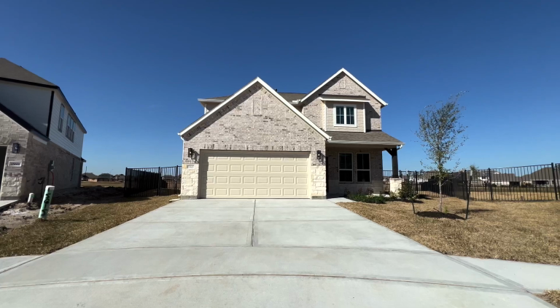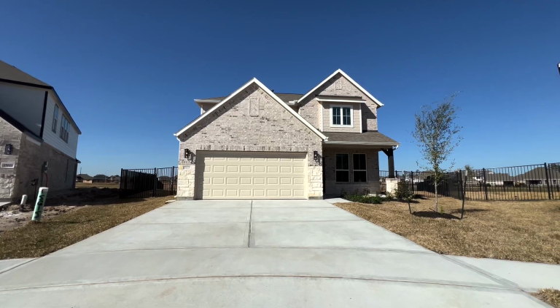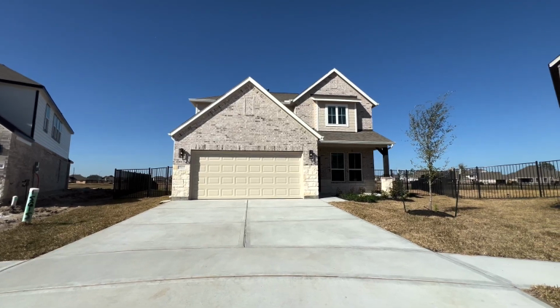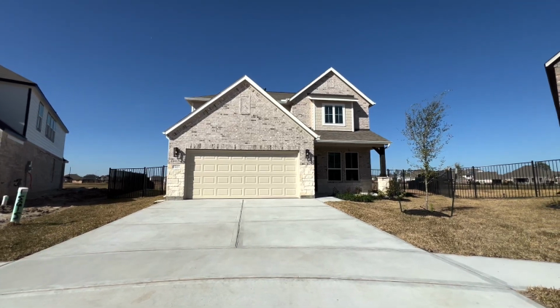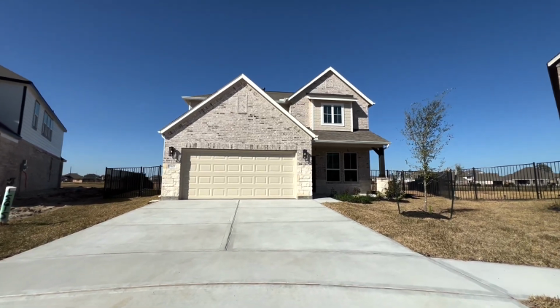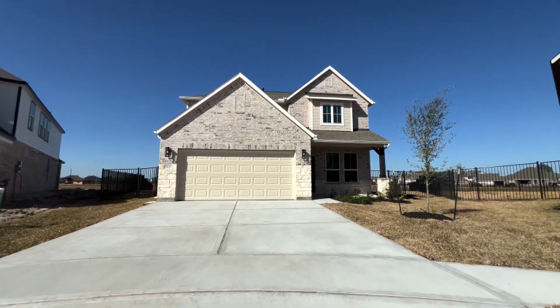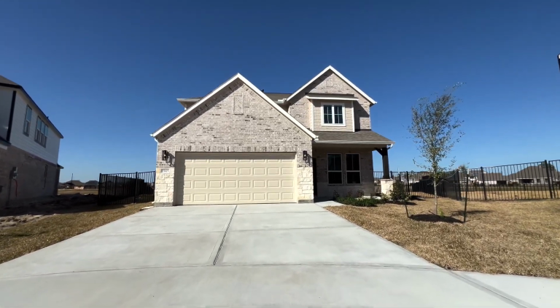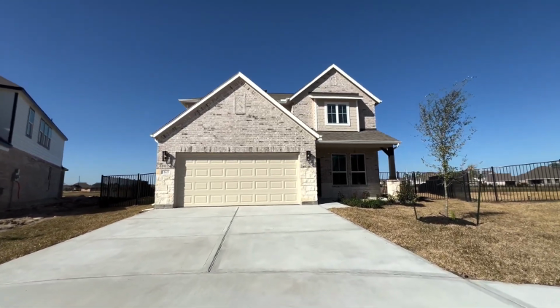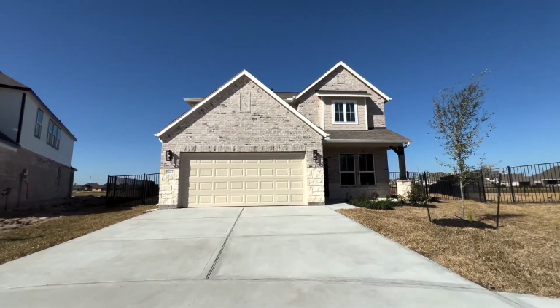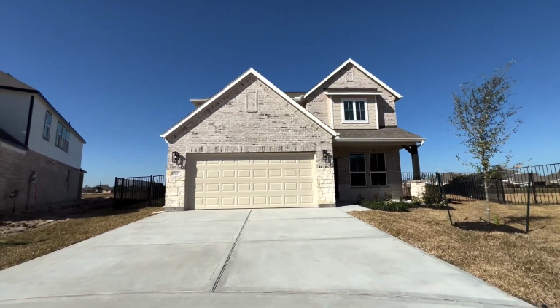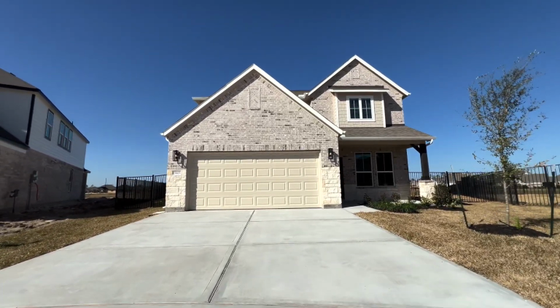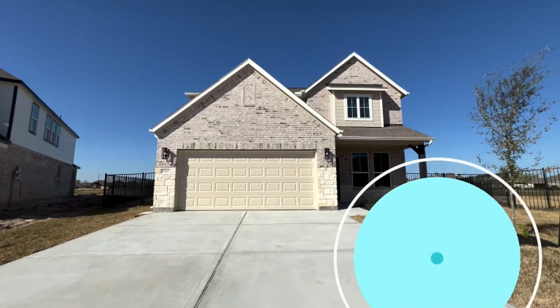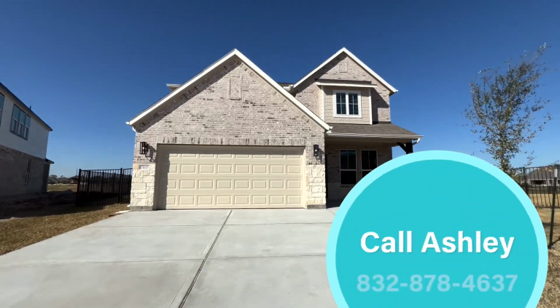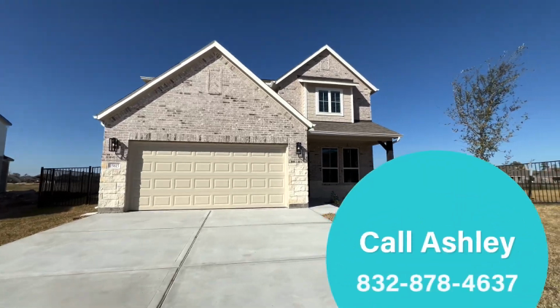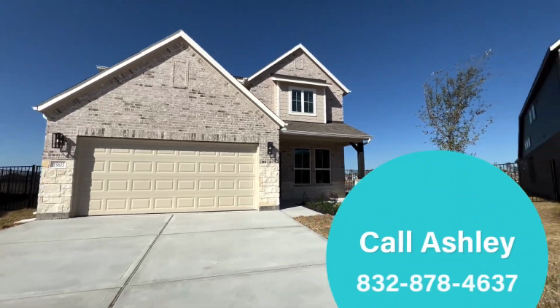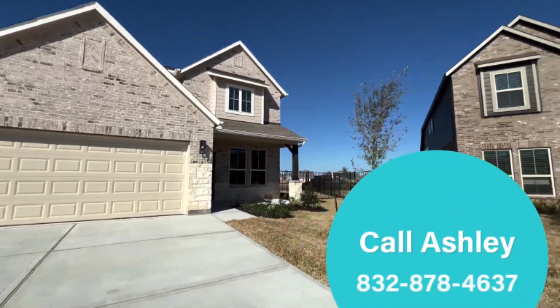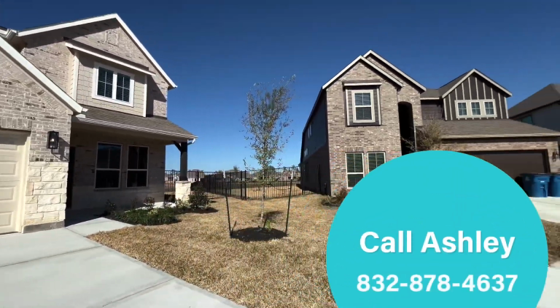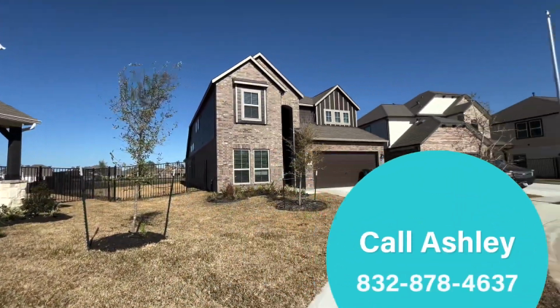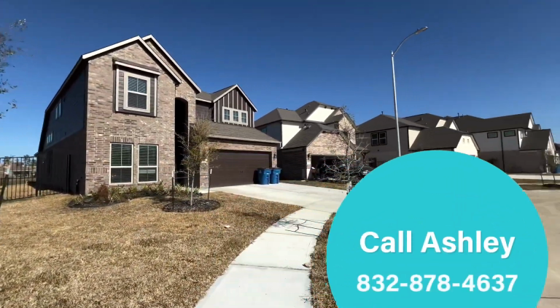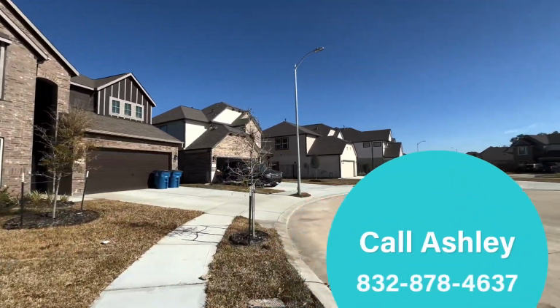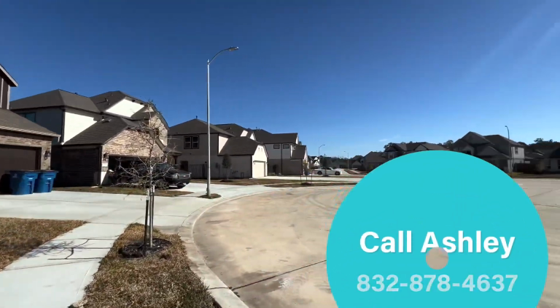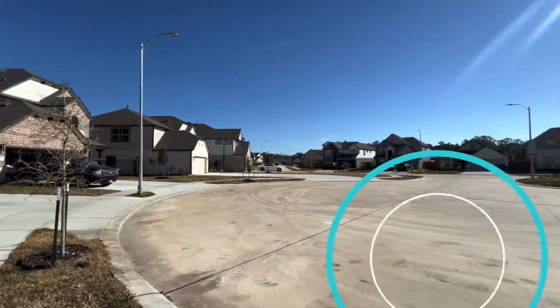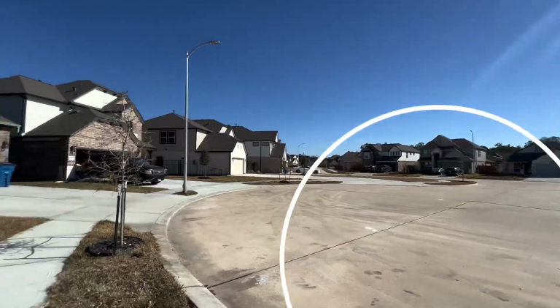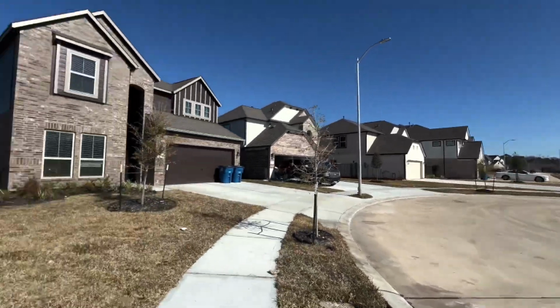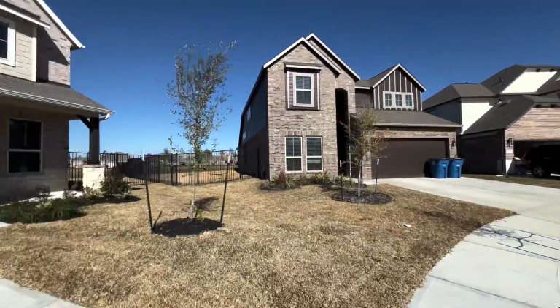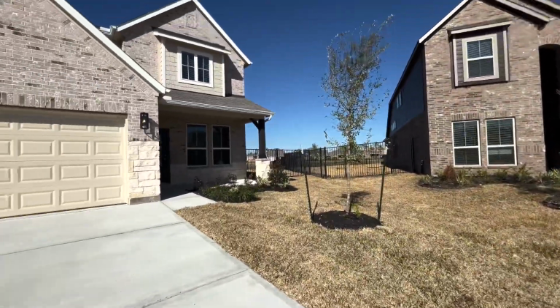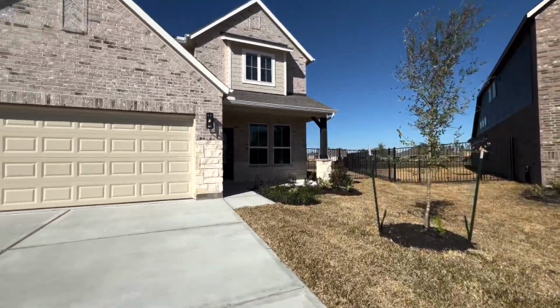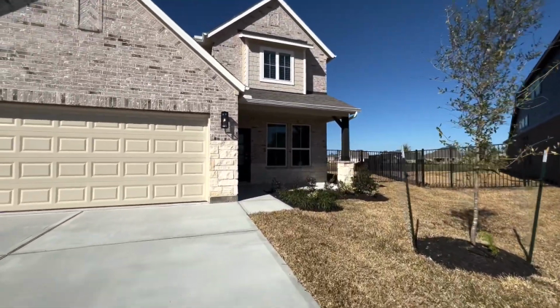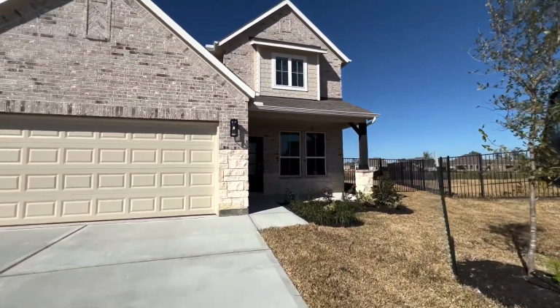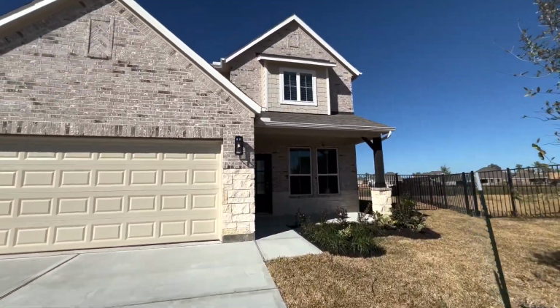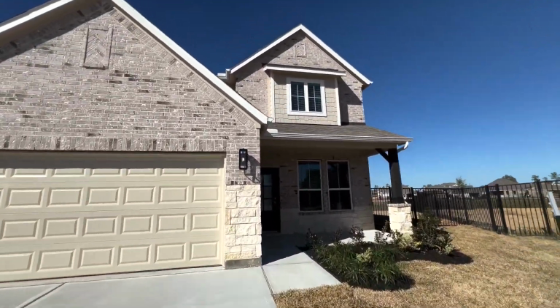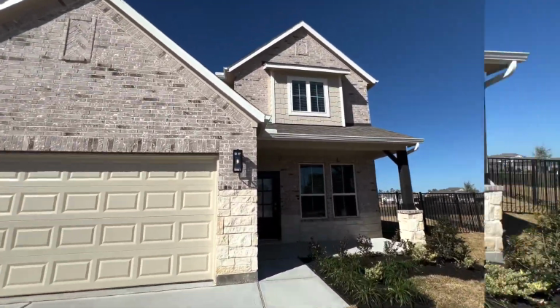Hello Houston, excited to share with you this beautiful quick move-in home located at 15615 Countess Wells. It is on a beautiful cul-de-sac home site with a view of the lake. Let's check out the inside.